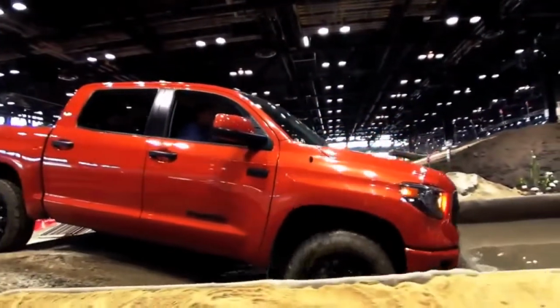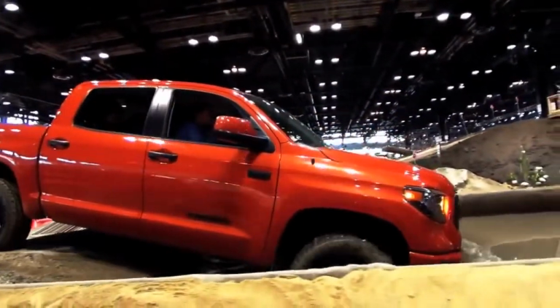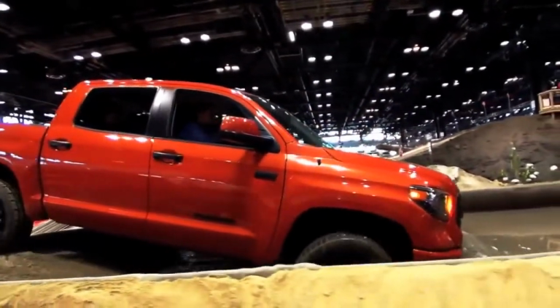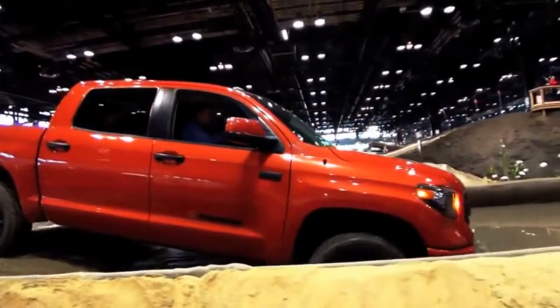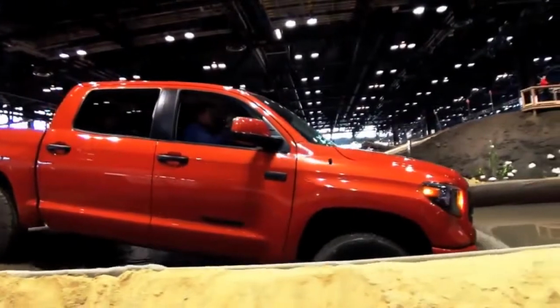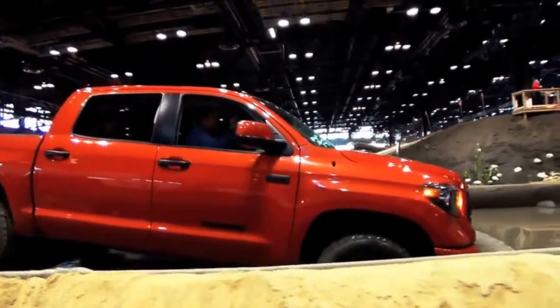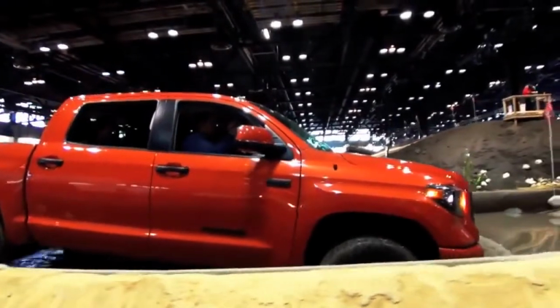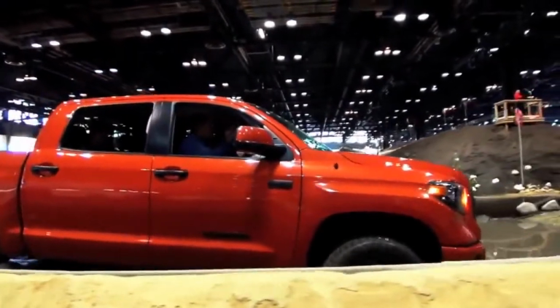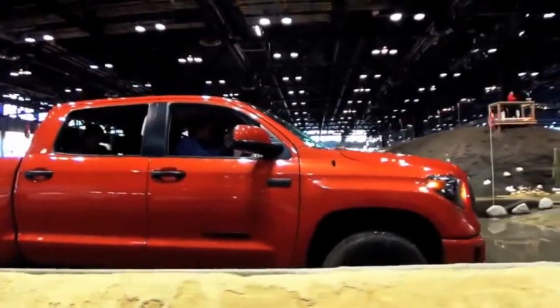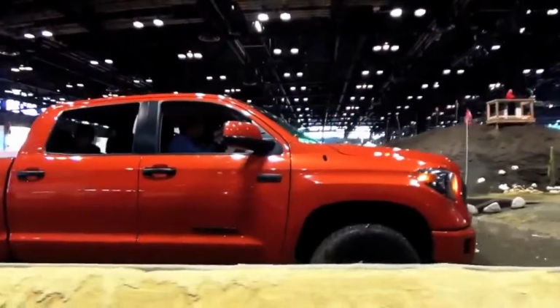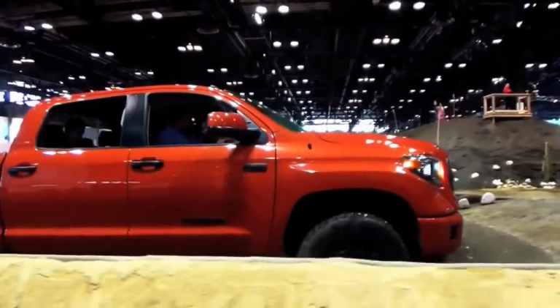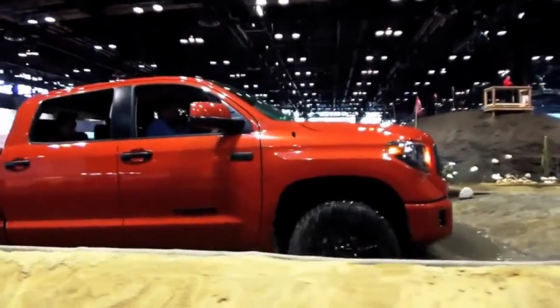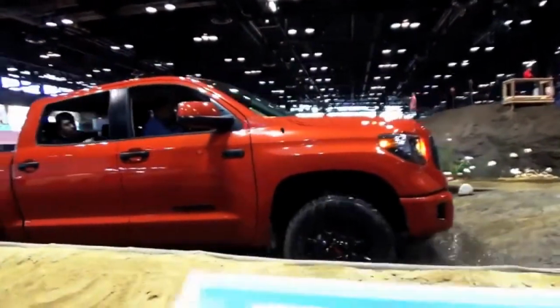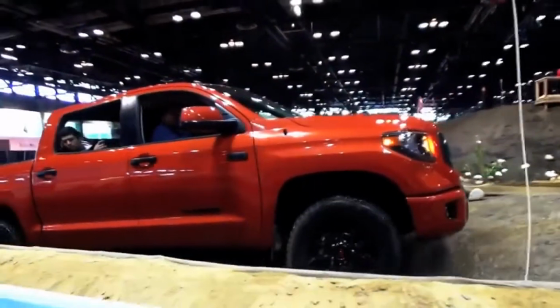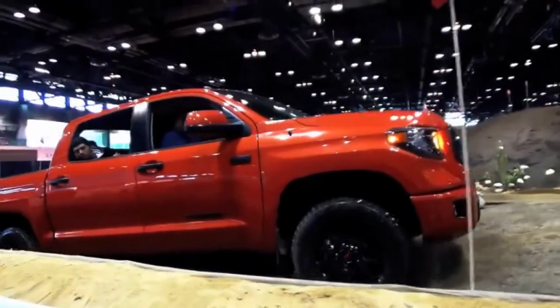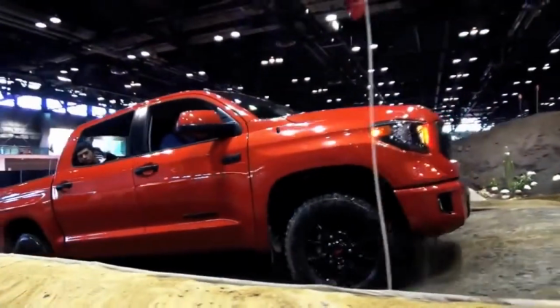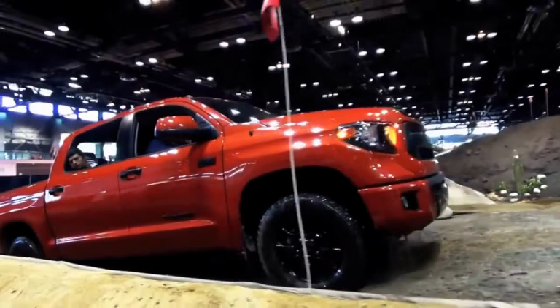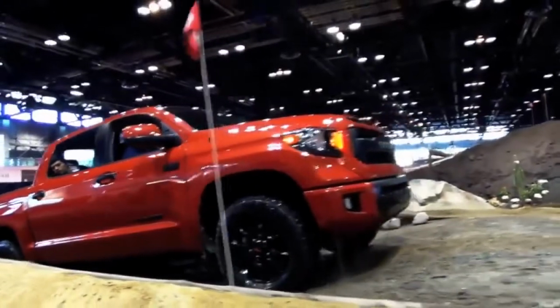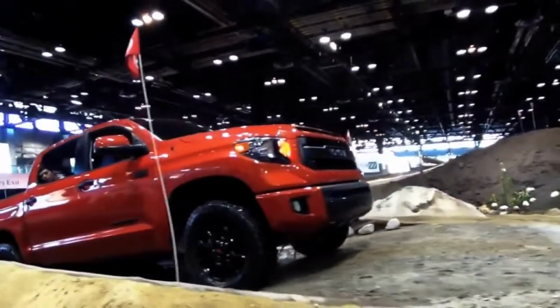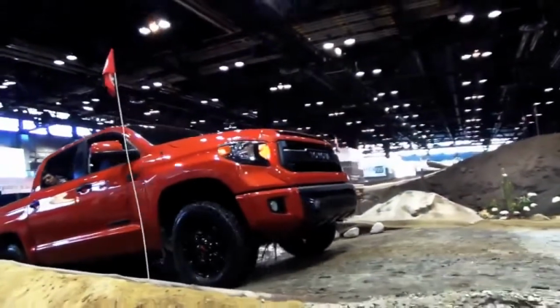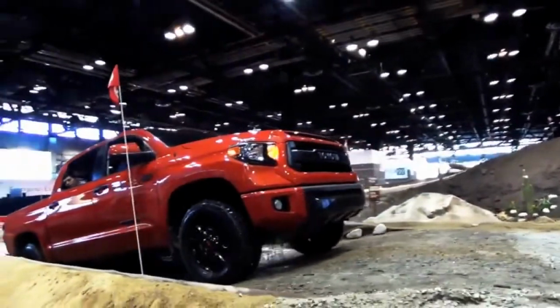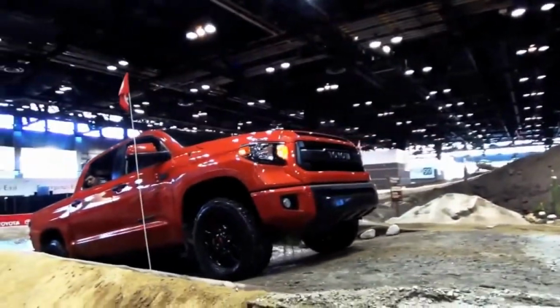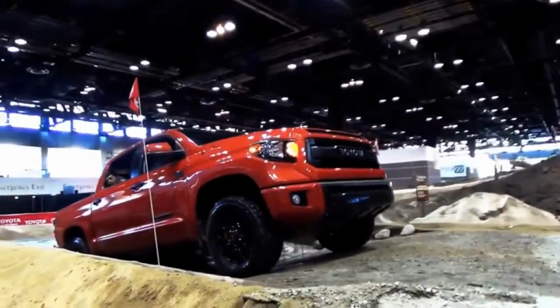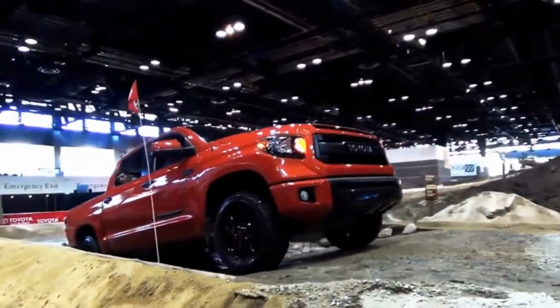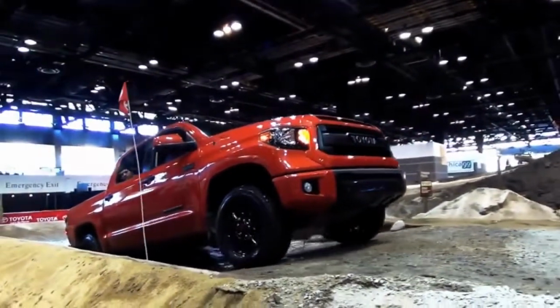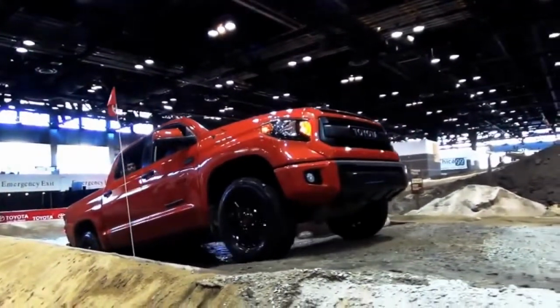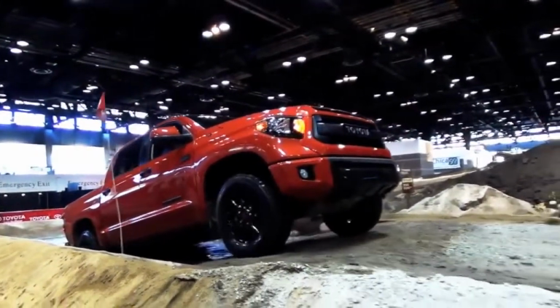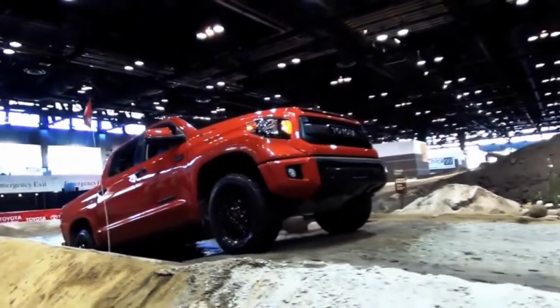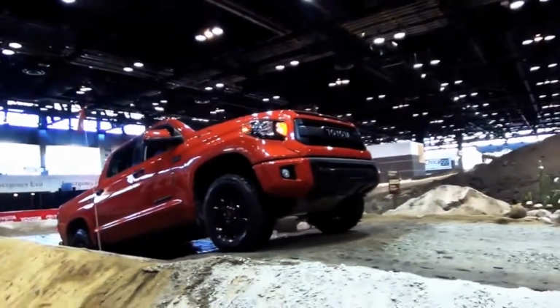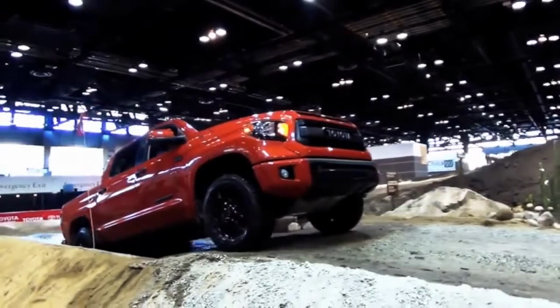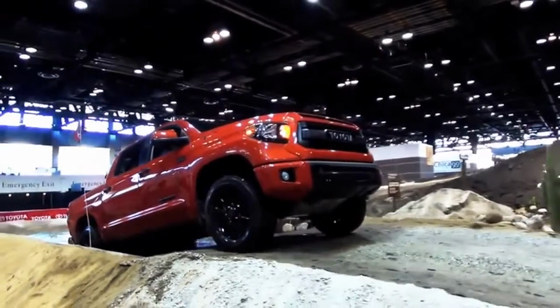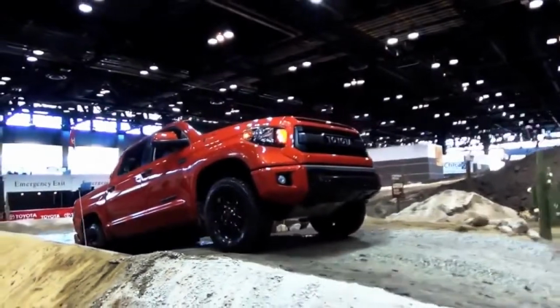Now we're going through a water pit — we're in two feet of water right now with no issues. We're not bottoming out, we're not taking on water. We'll stop here for just a moment to let some of this water drain out behind us as we come out of it, so we don't drag it all back up onto the circuit.